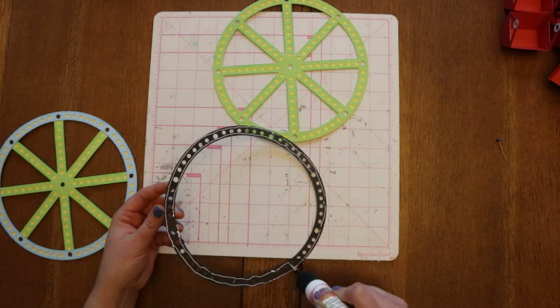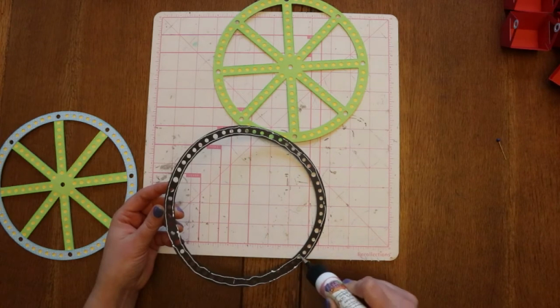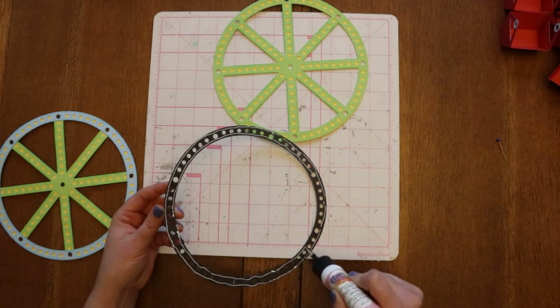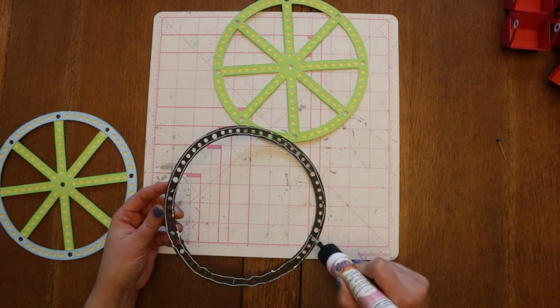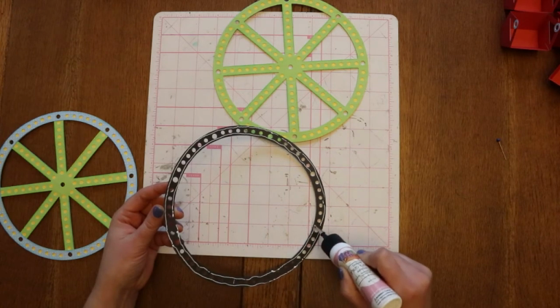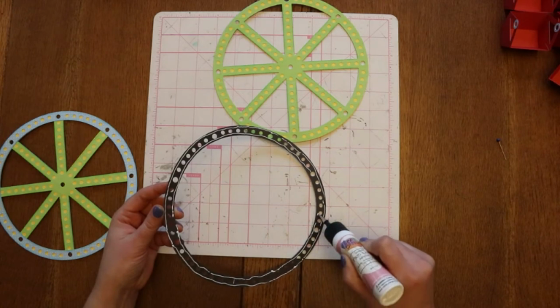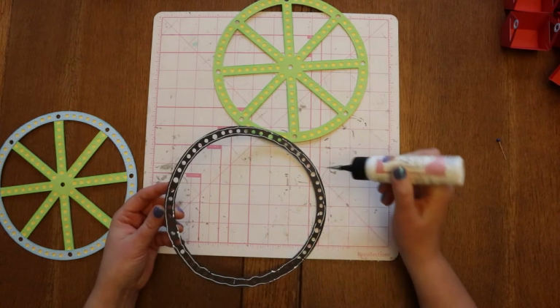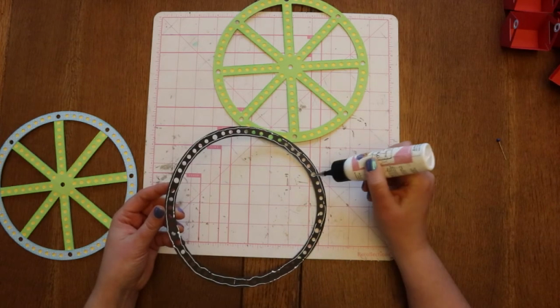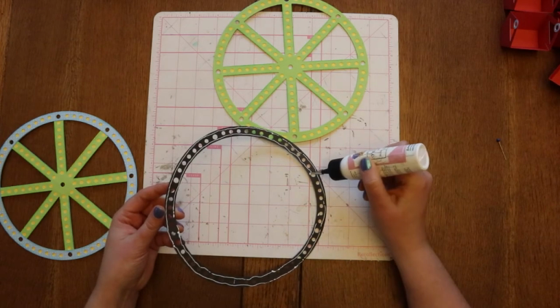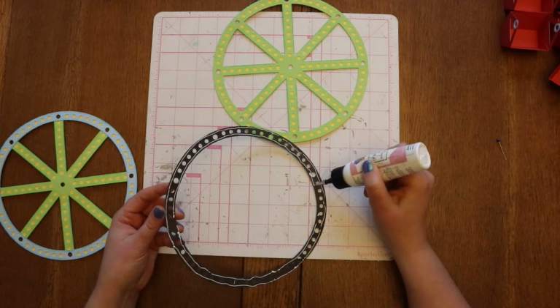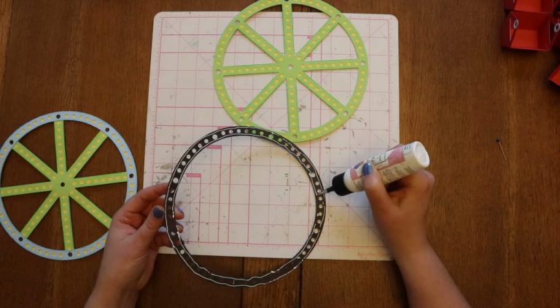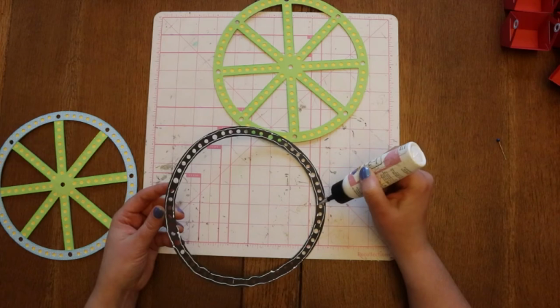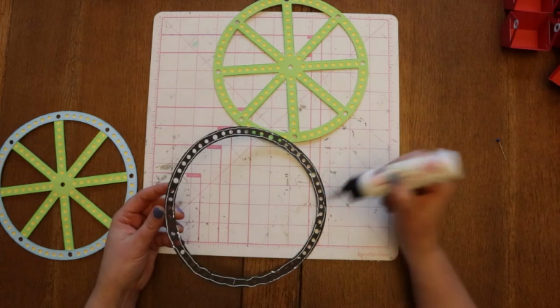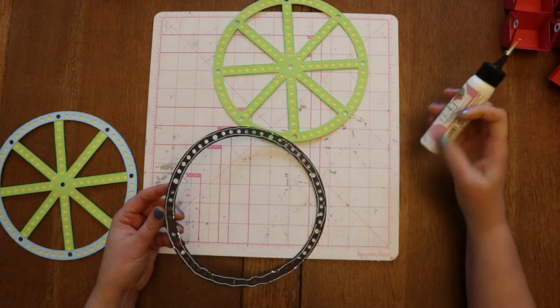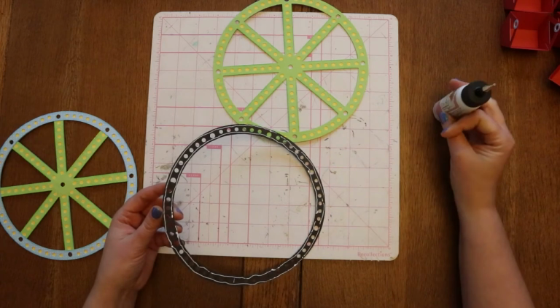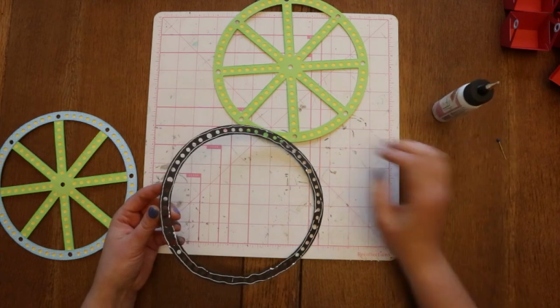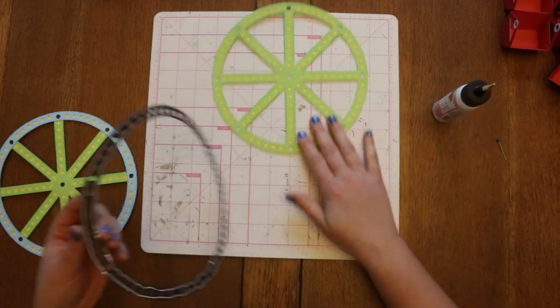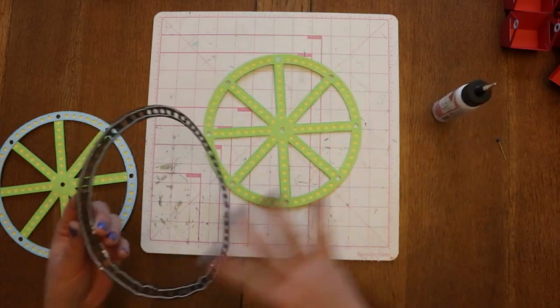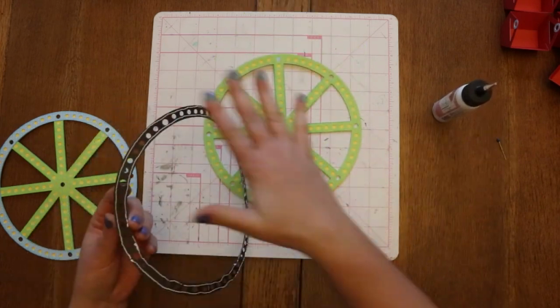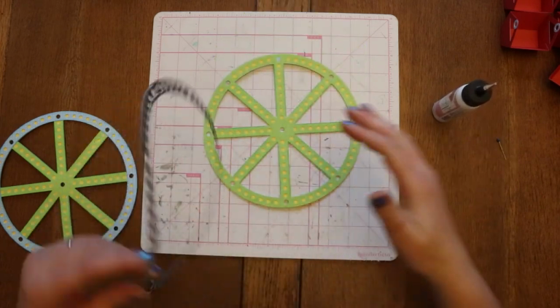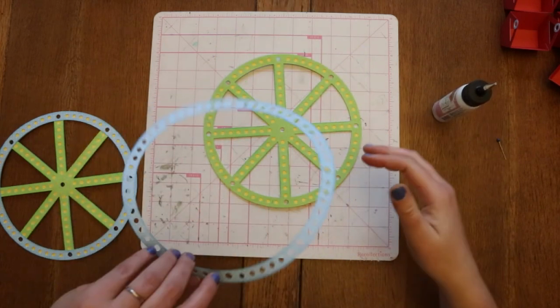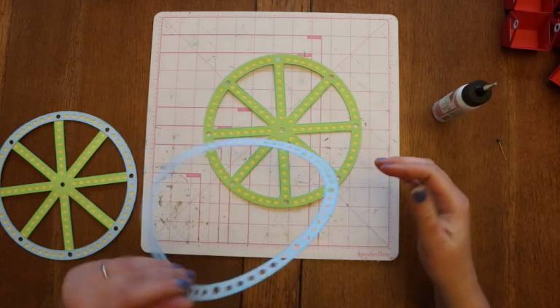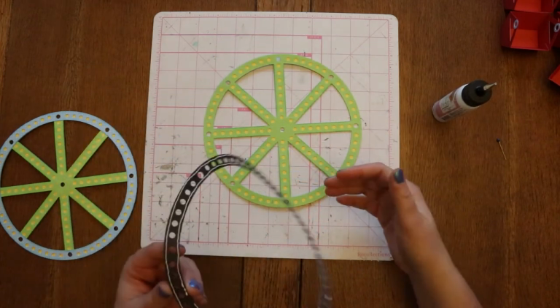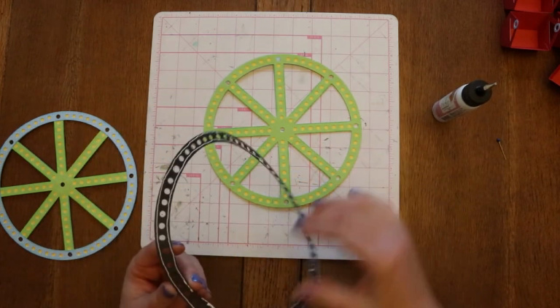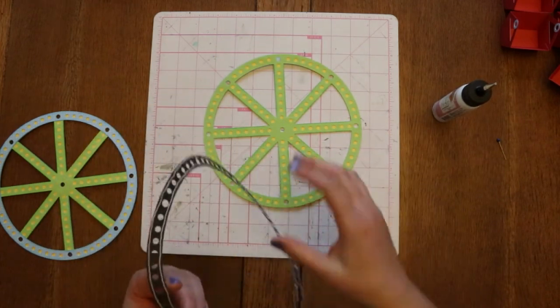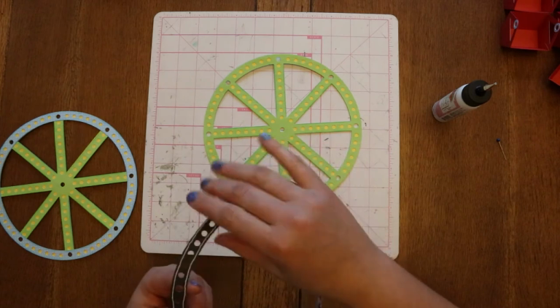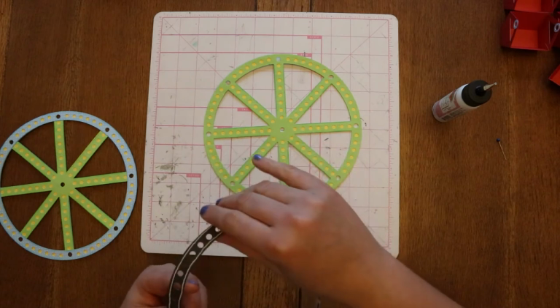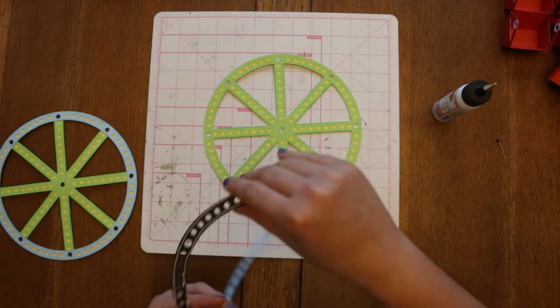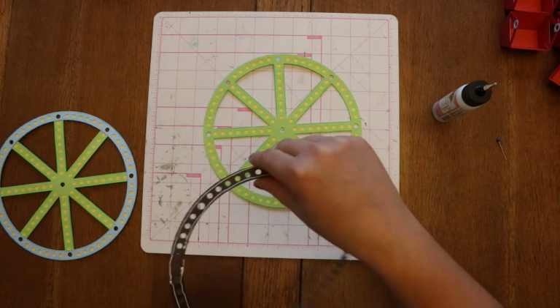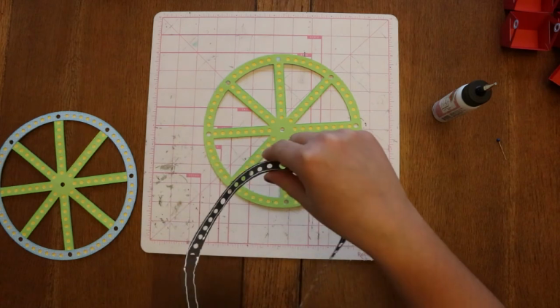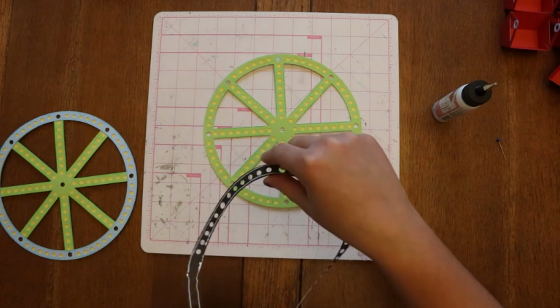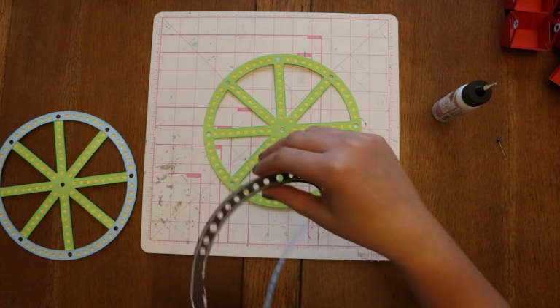This layer is mostly just decorative, so it's not really doing much for the structure — so if it's not super covered in glue, that's fine. I've got to find my line again — there it is.